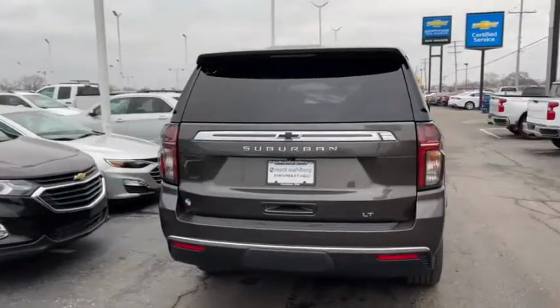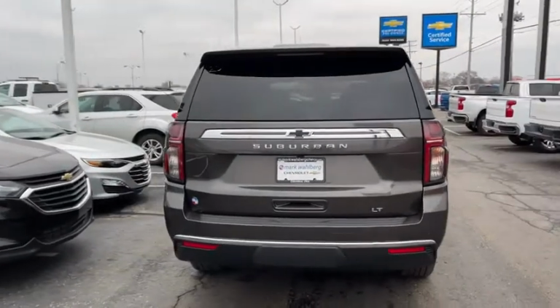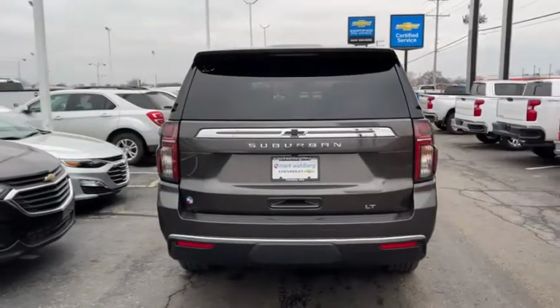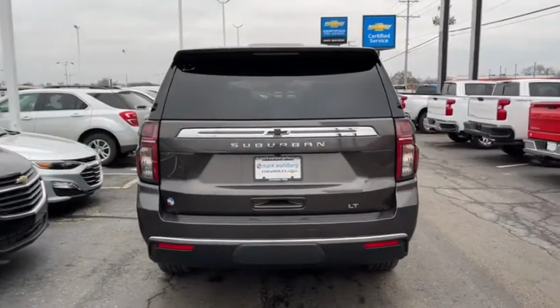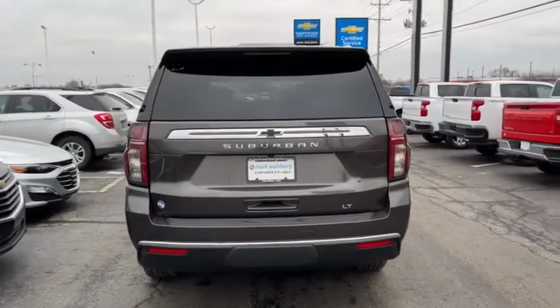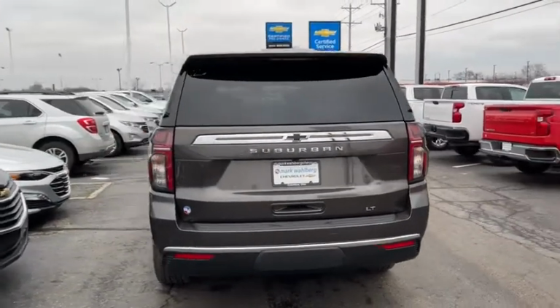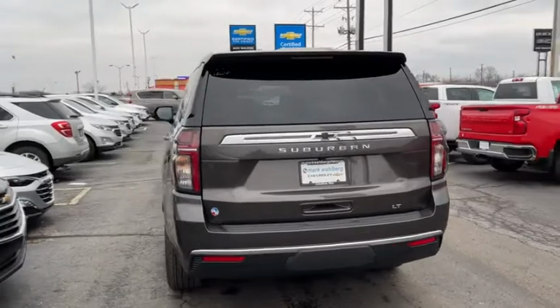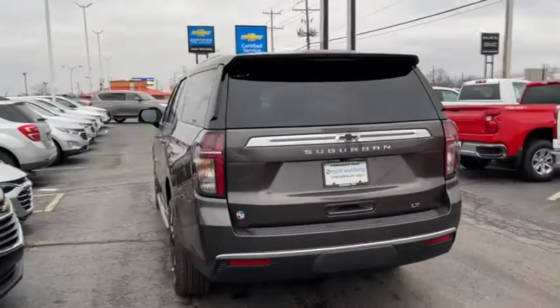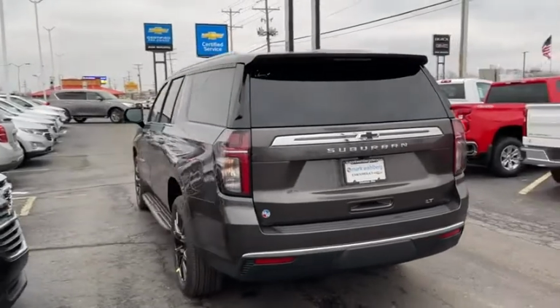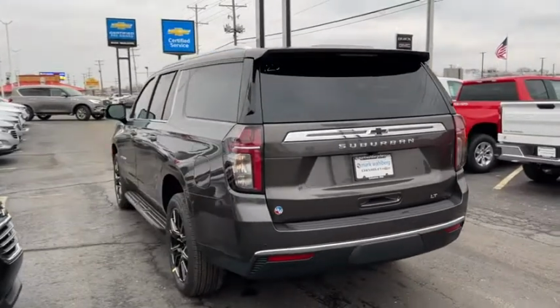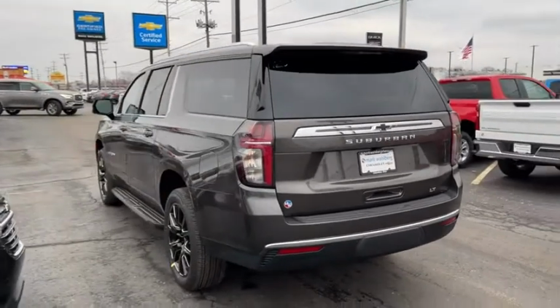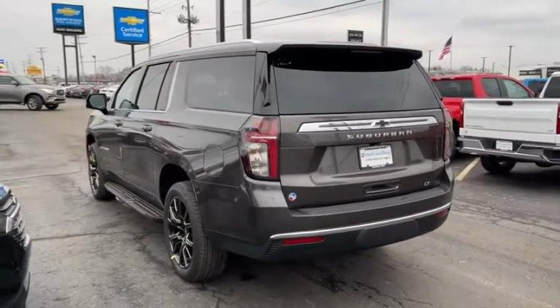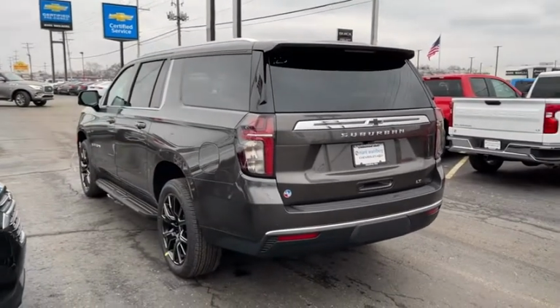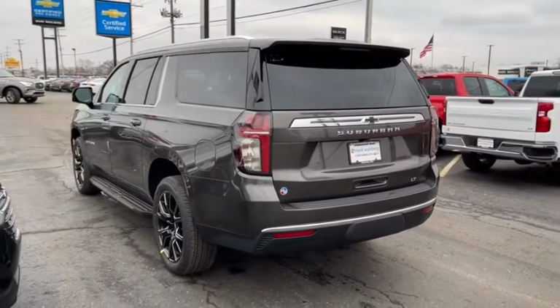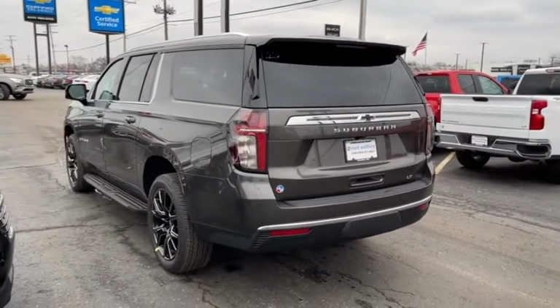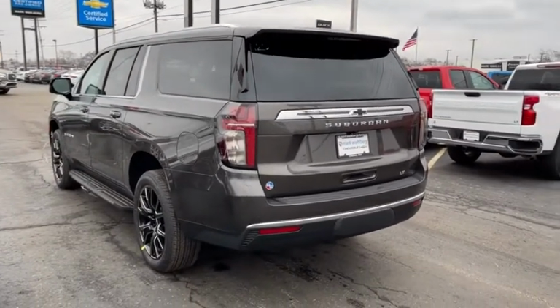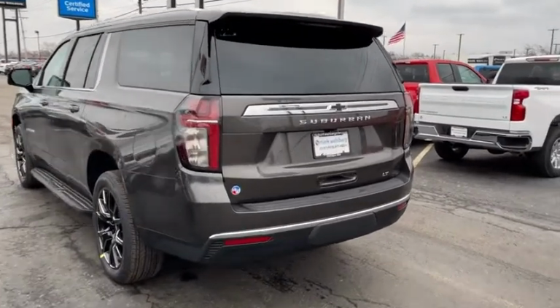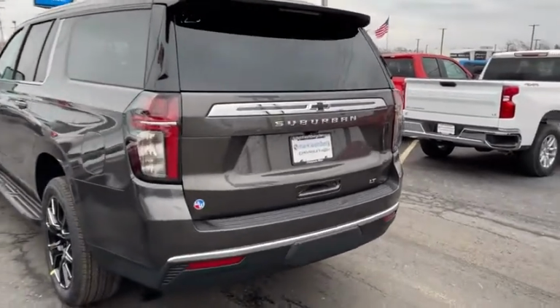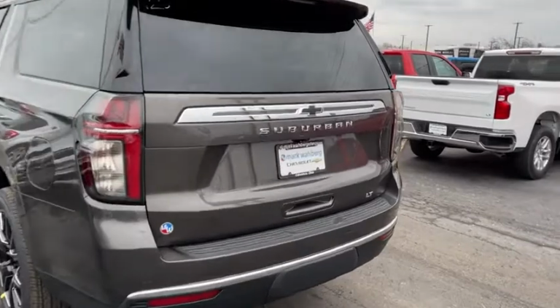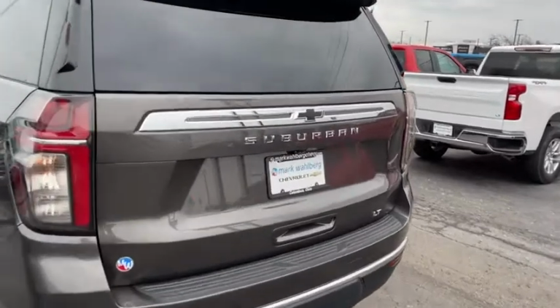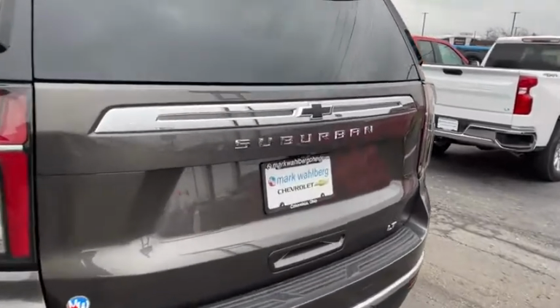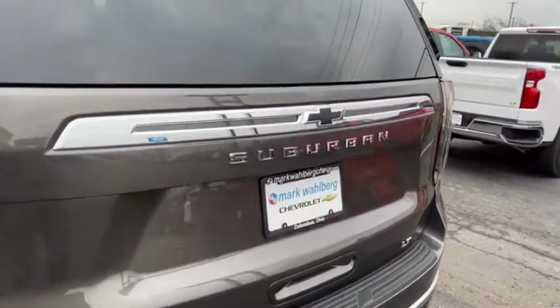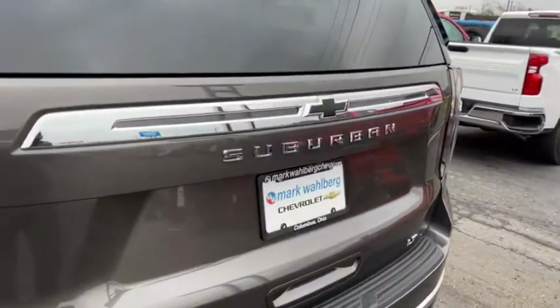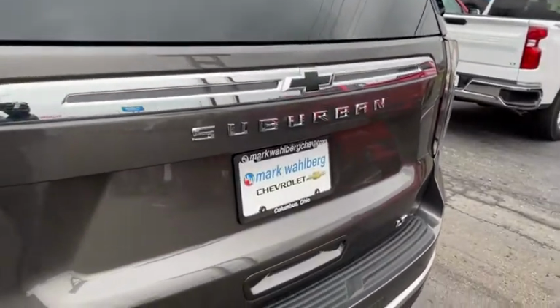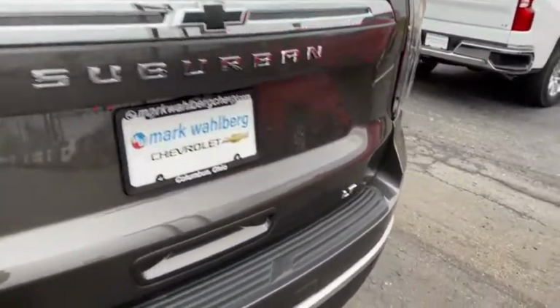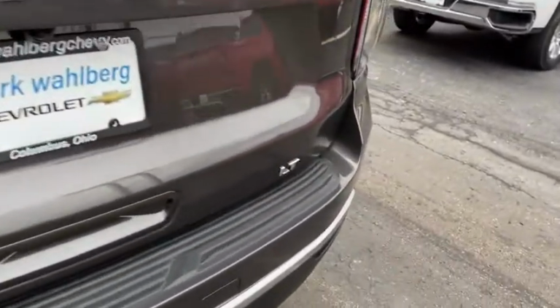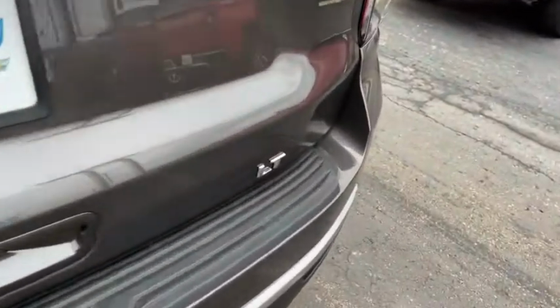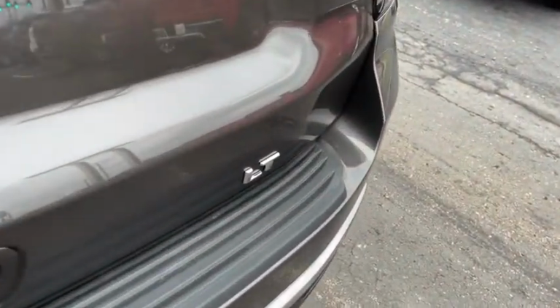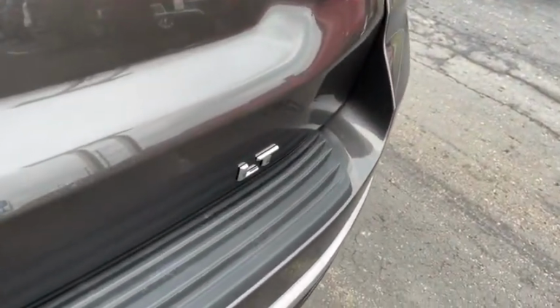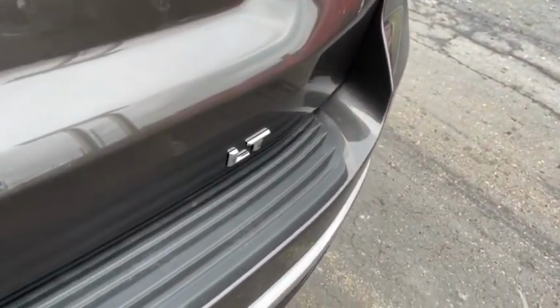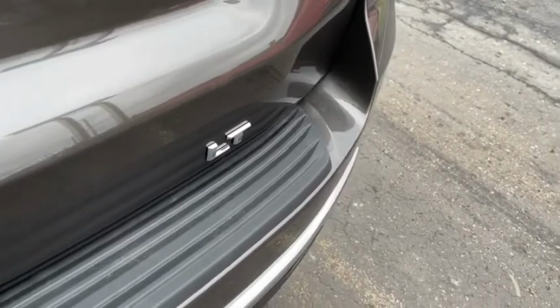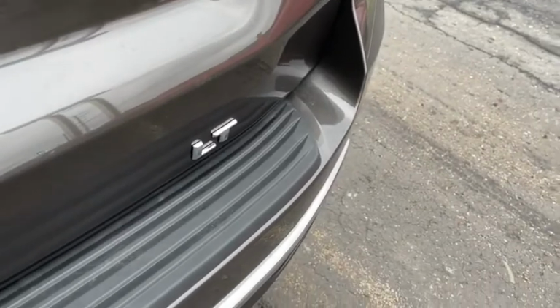Additional features include floor mats, universal garage door opener, electronic stability control, heated front driver and passenger seats, trip computer, compass, security system, rear window defroster, power windows, and center console.